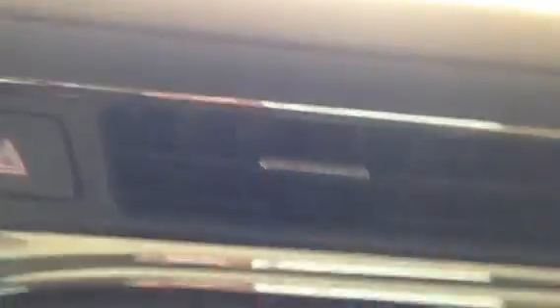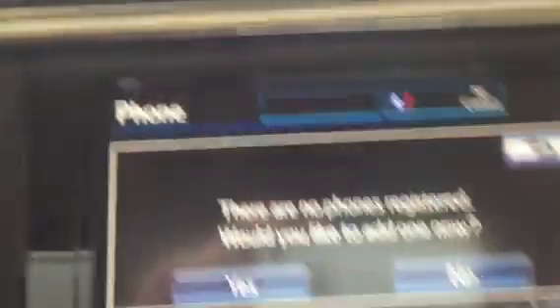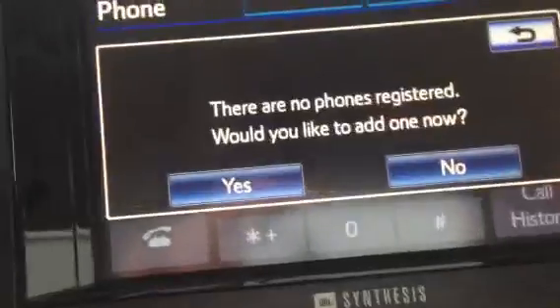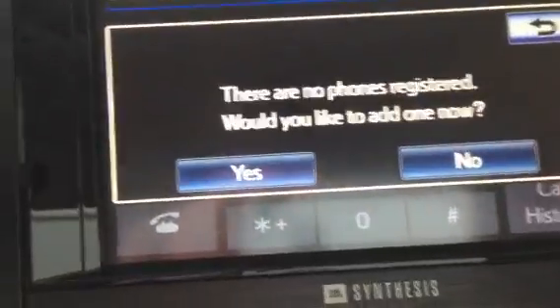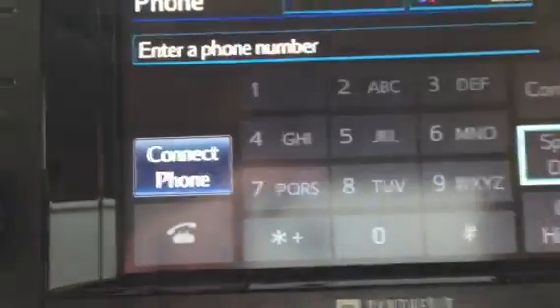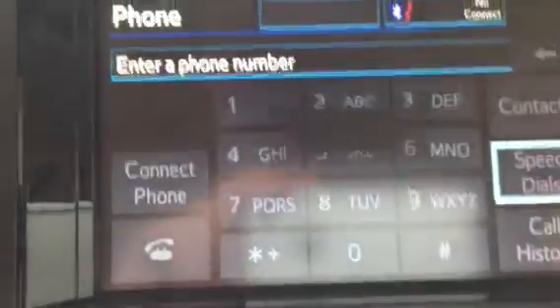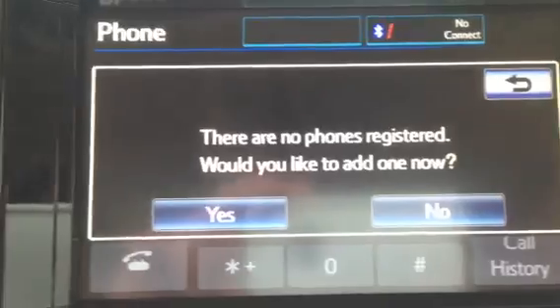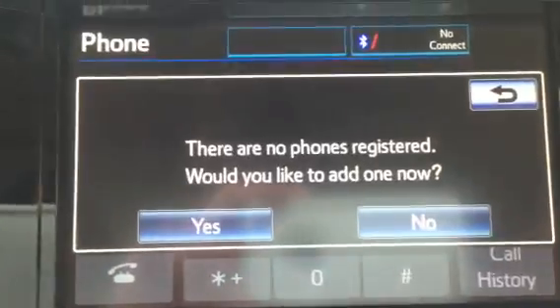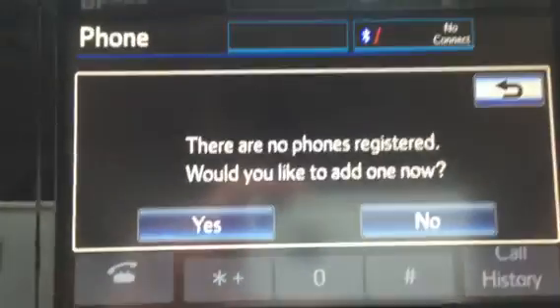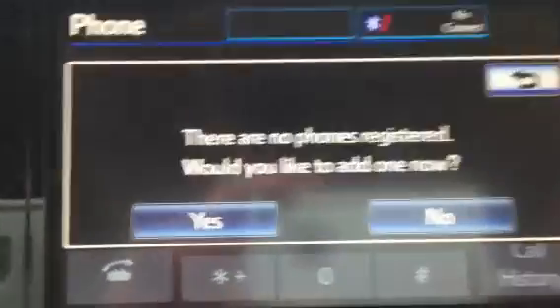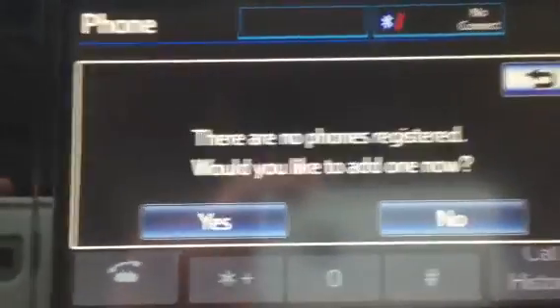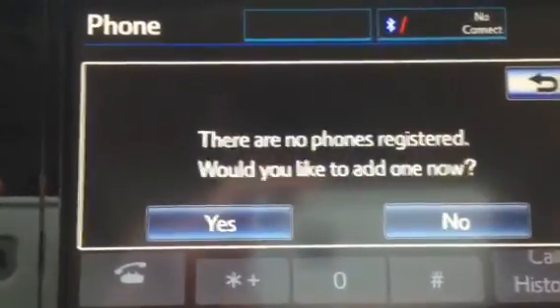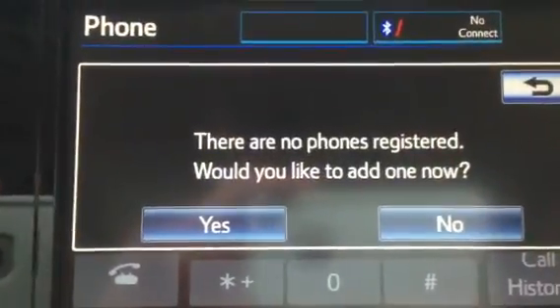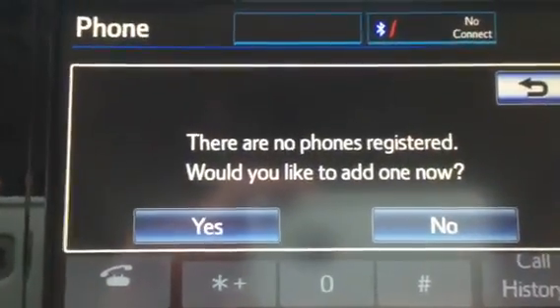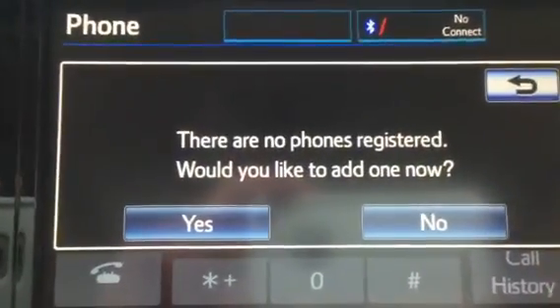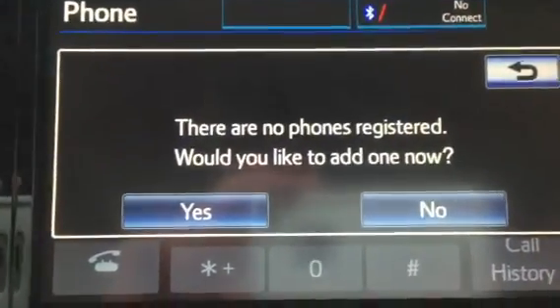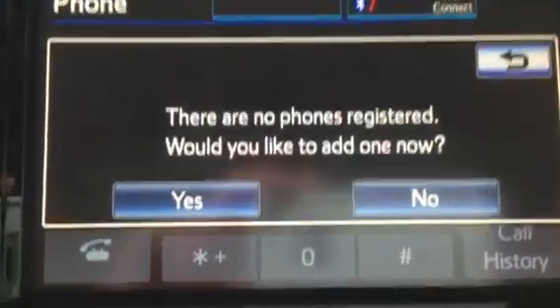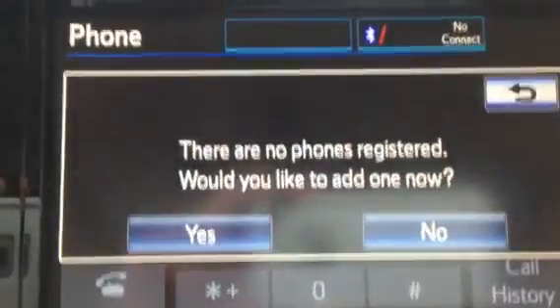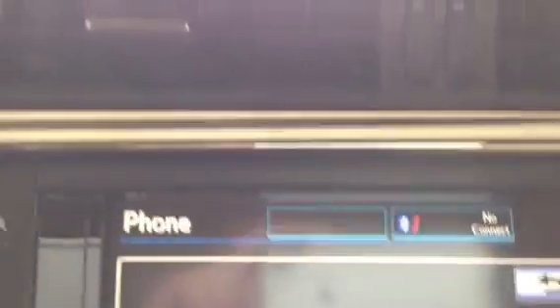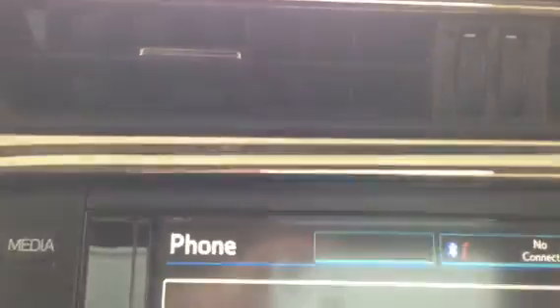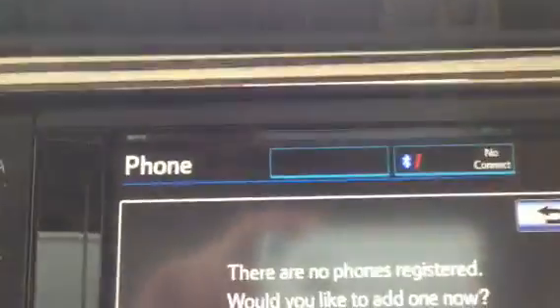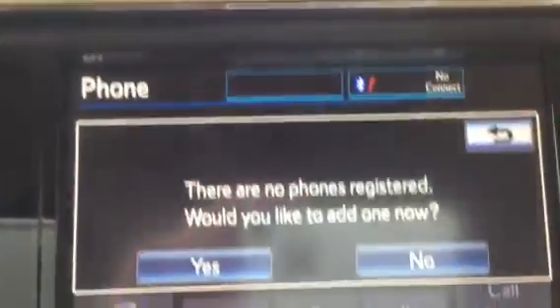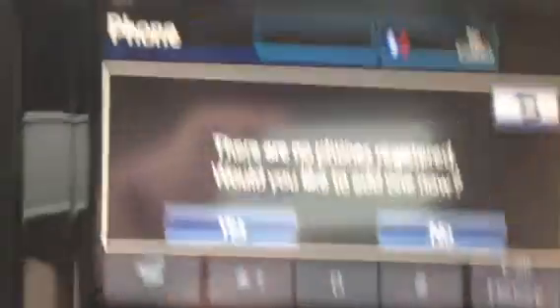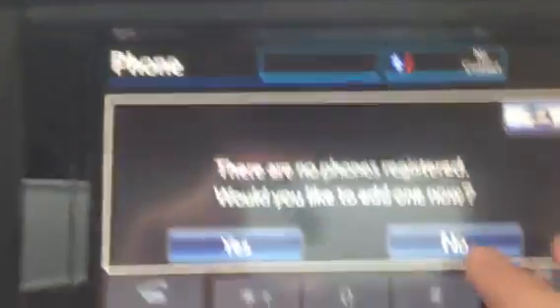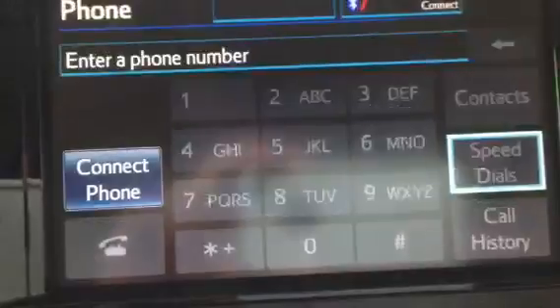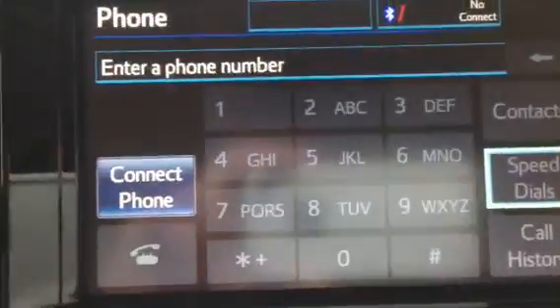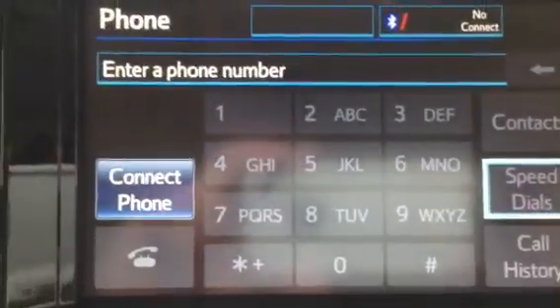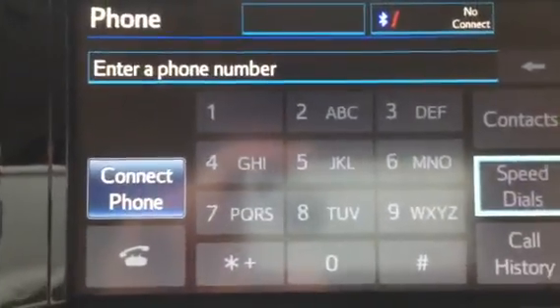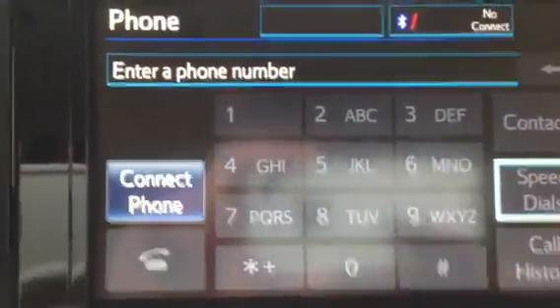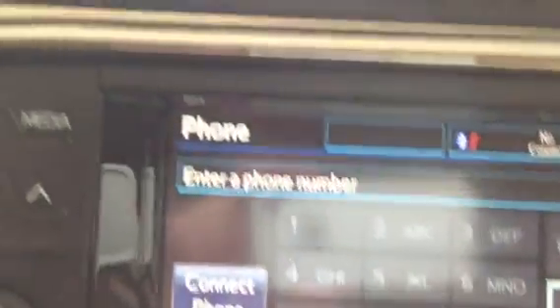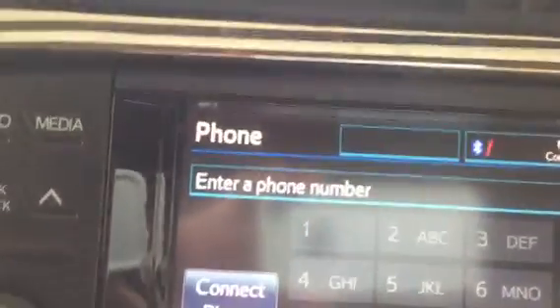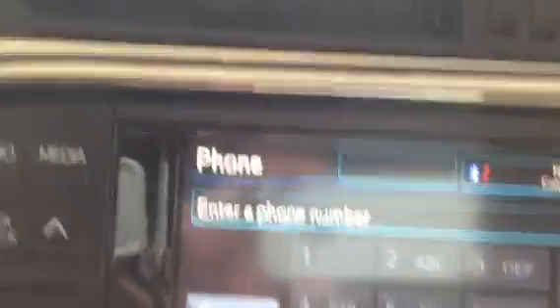And if you look here to go to the phone, it's as simple as touching that. If I would like to register a new phone, the pairing process is very simple — you just hit yes. I'm not going to pair a phone so I'm going to hit no. Connect phone would be very easy there.